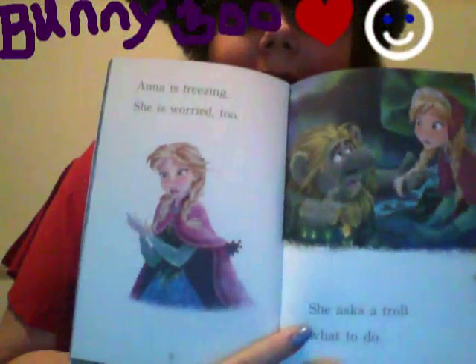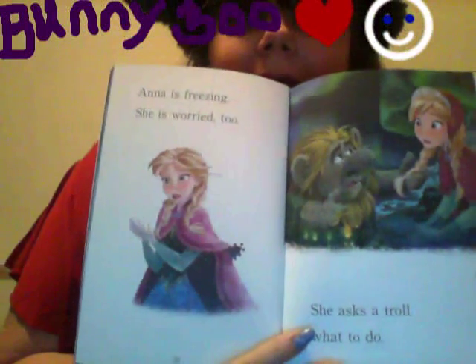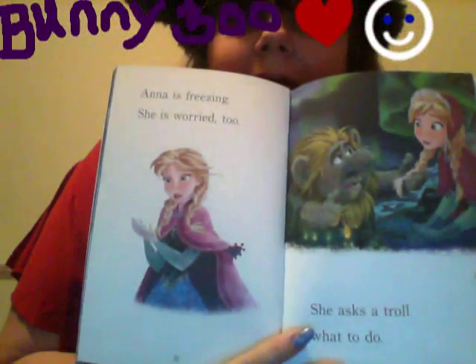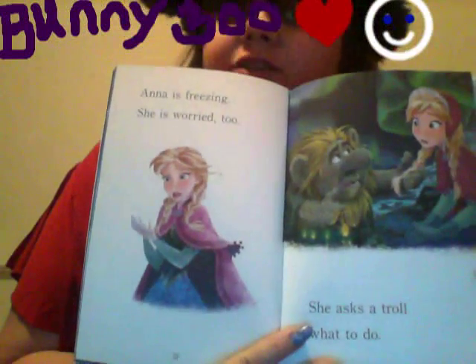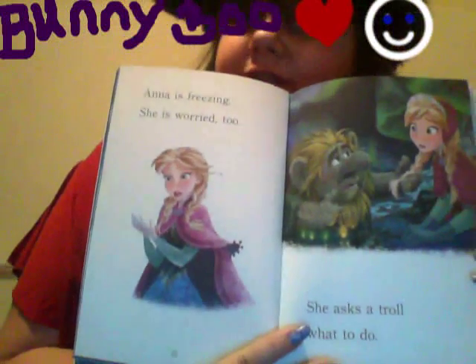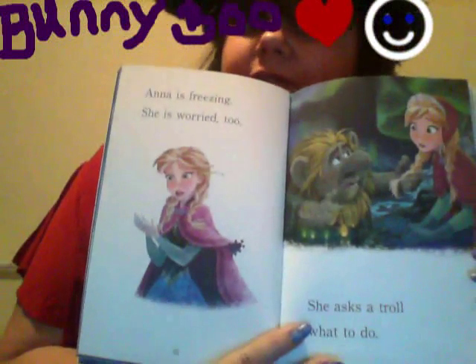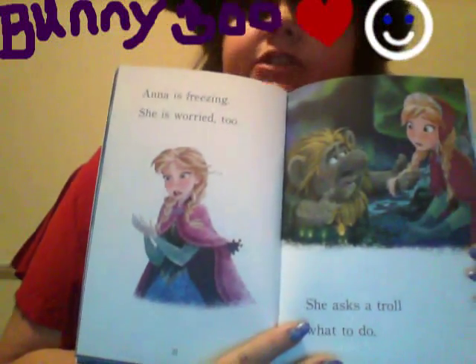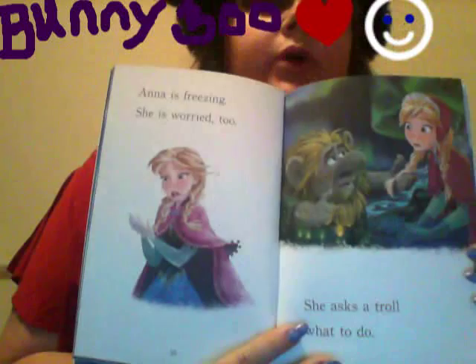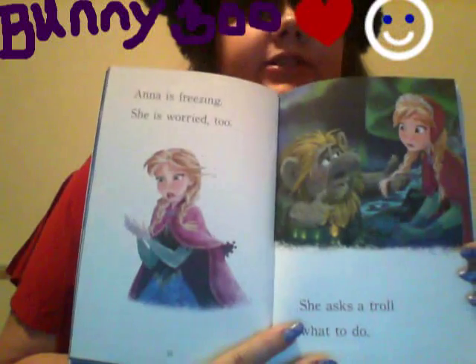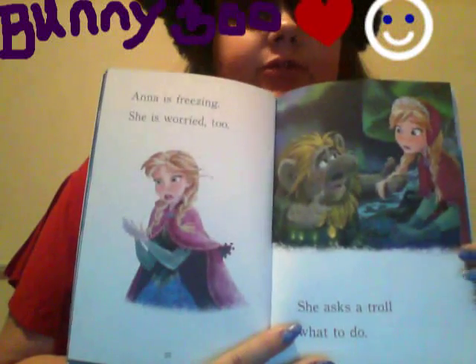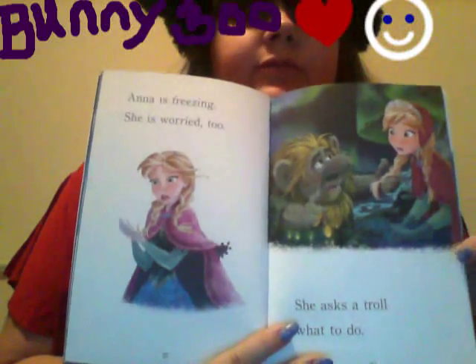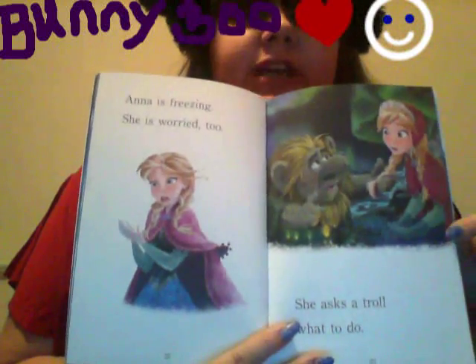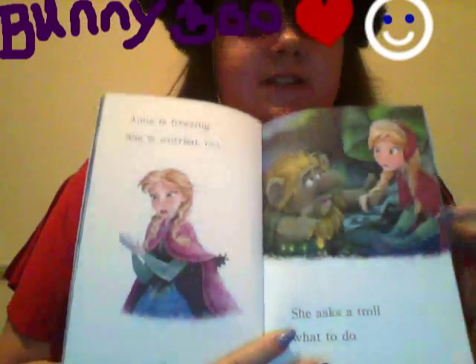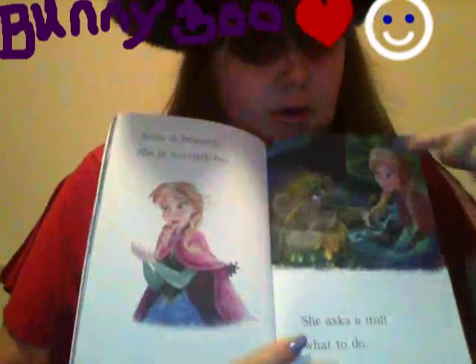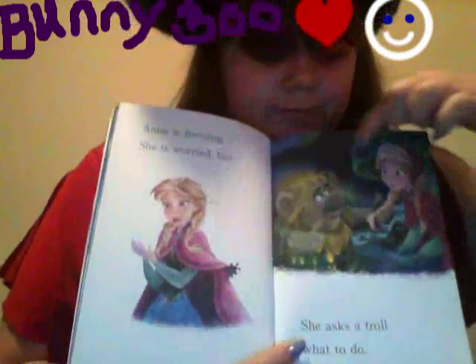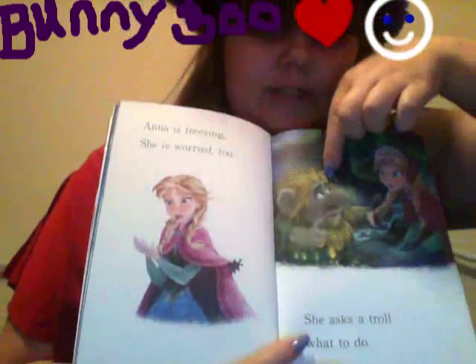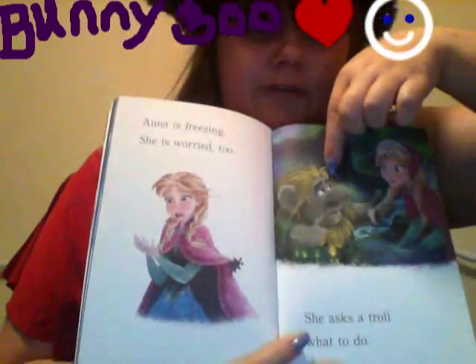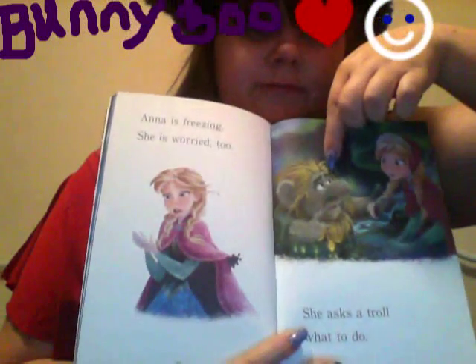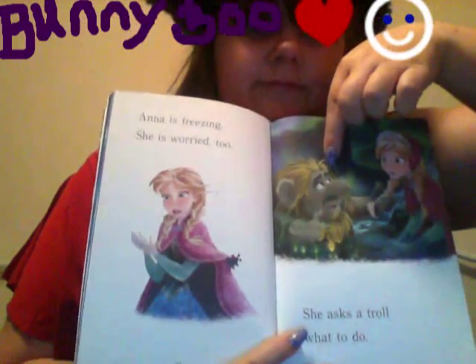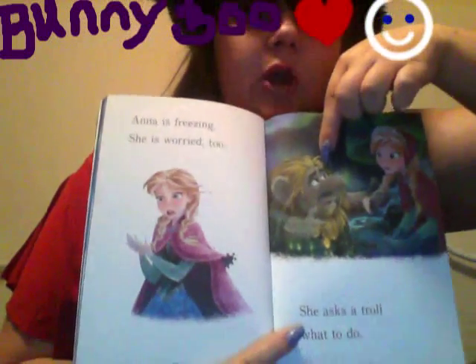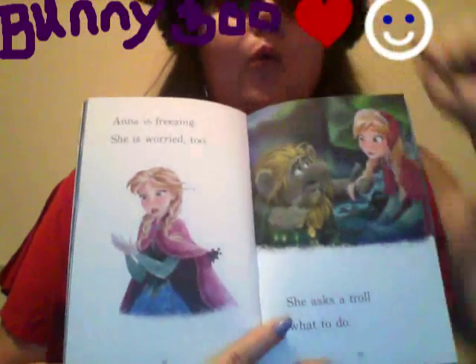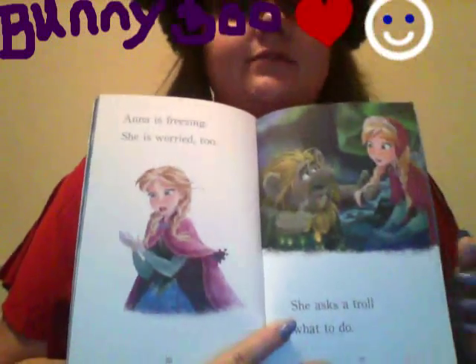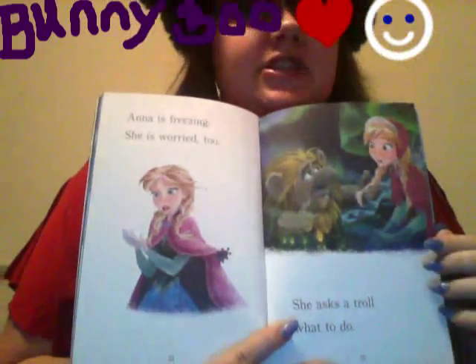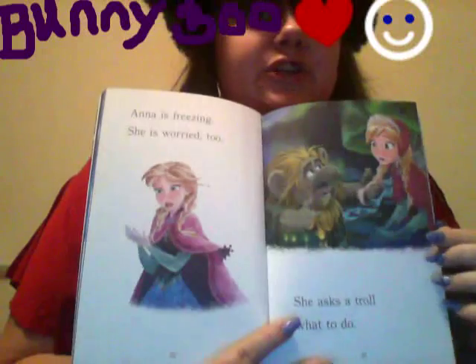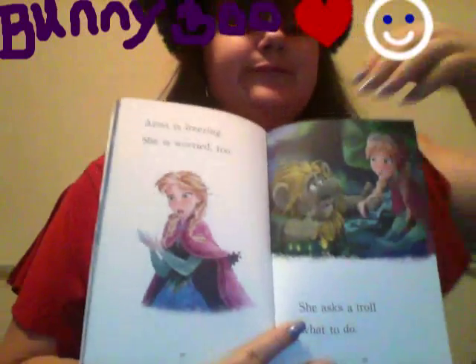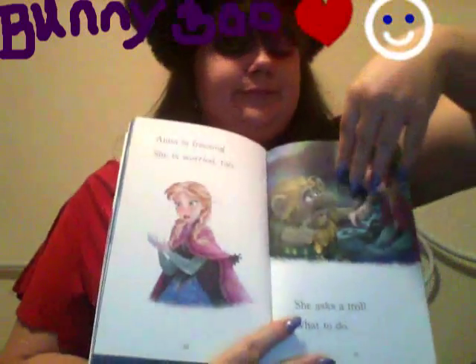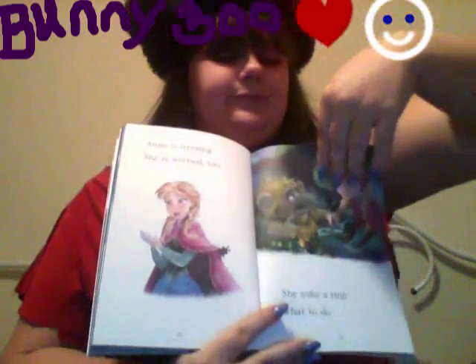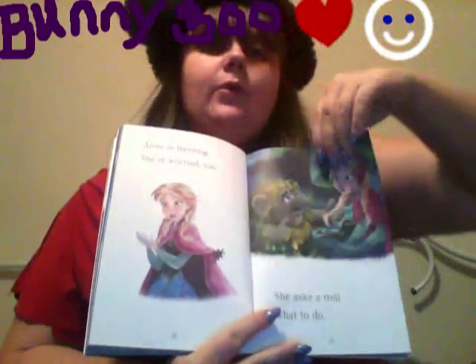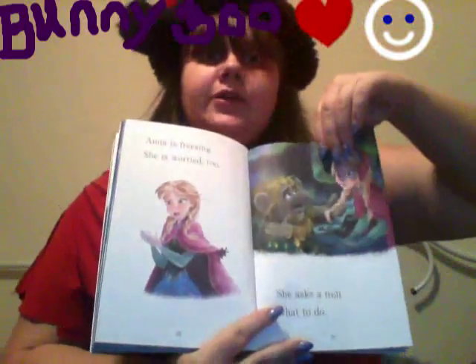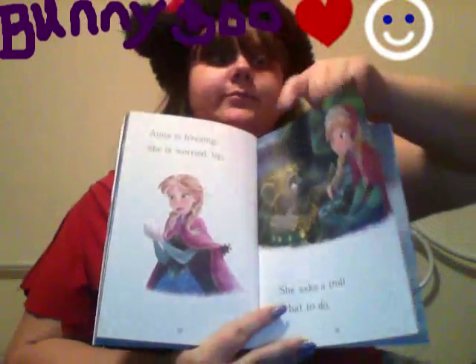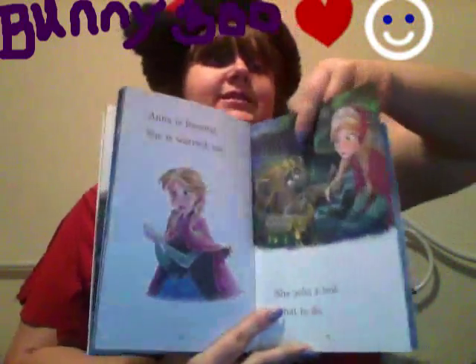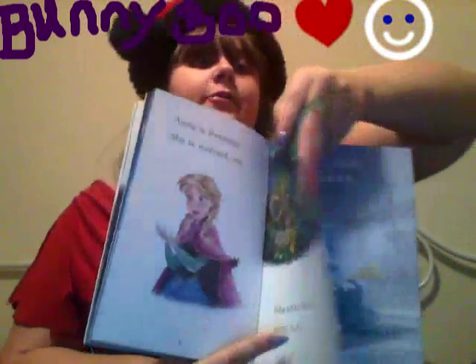Anna is freezing. She's worried, too. She asks the troll. See the pretty troll? What to do? I wonder what he told her. Let's find out.